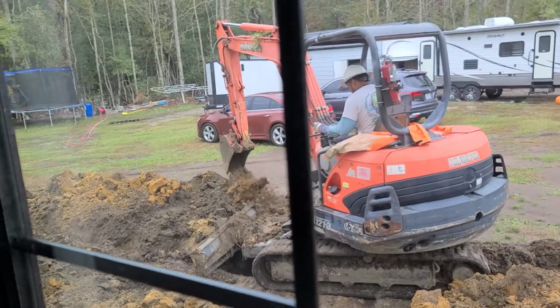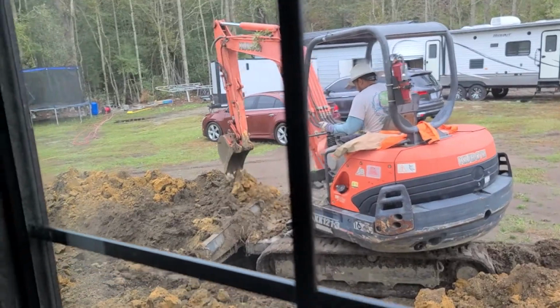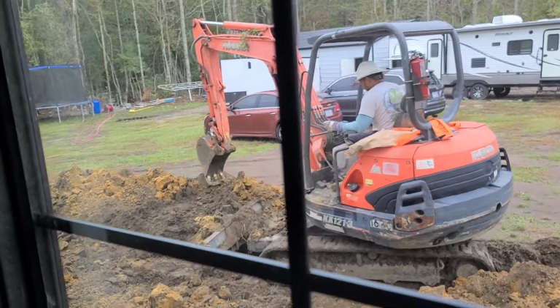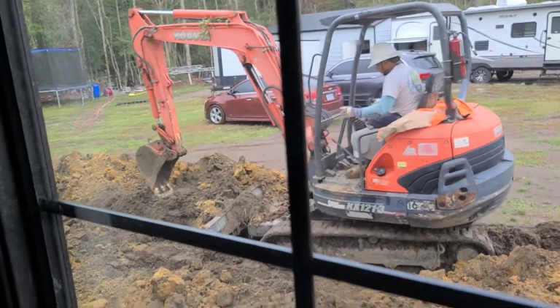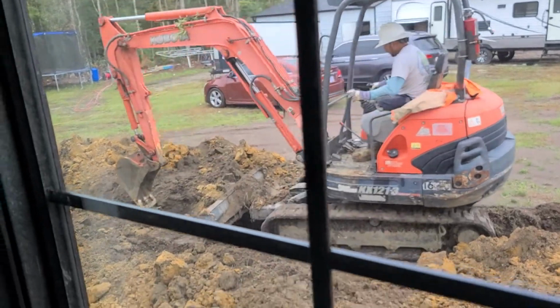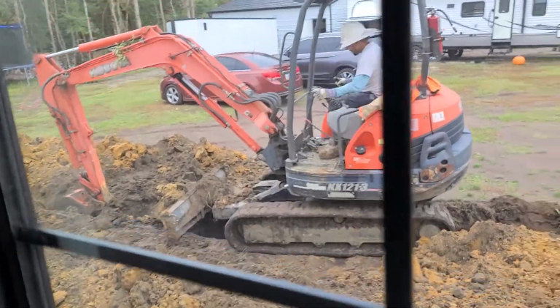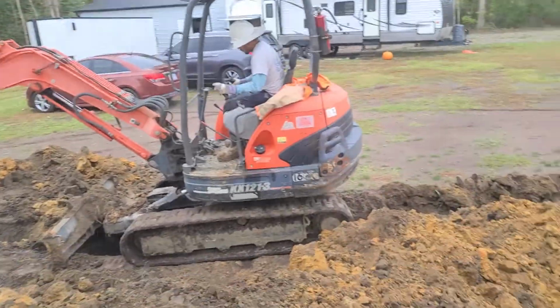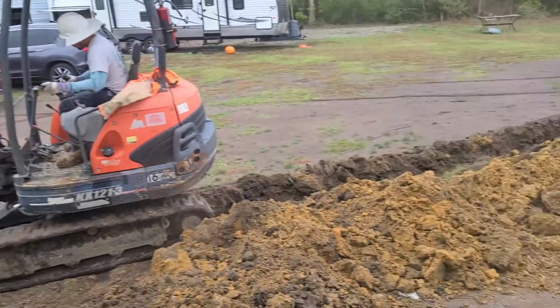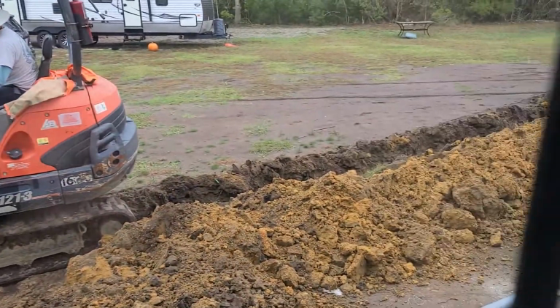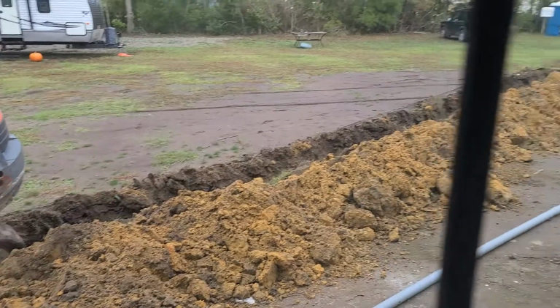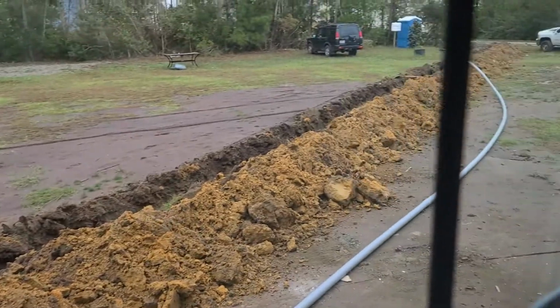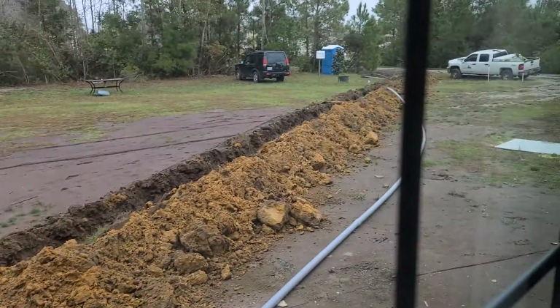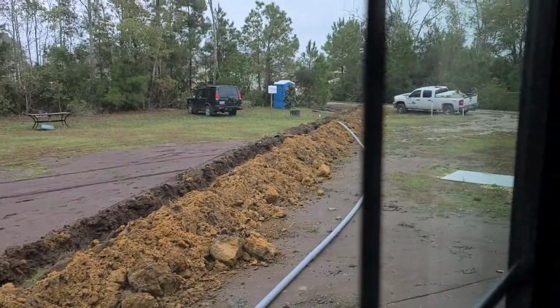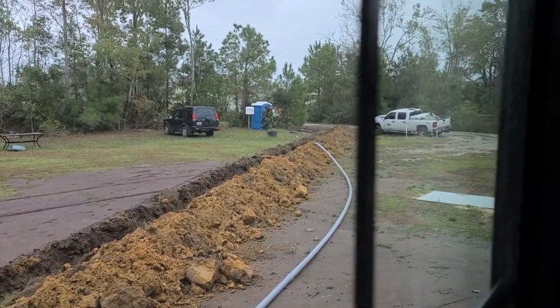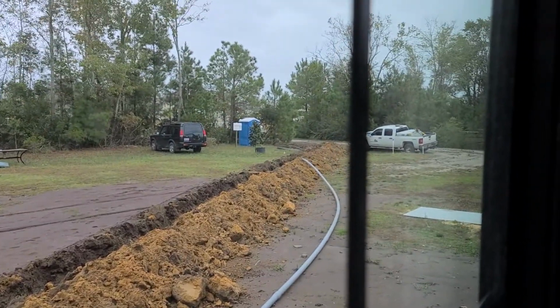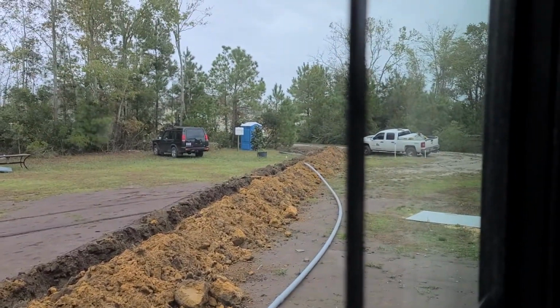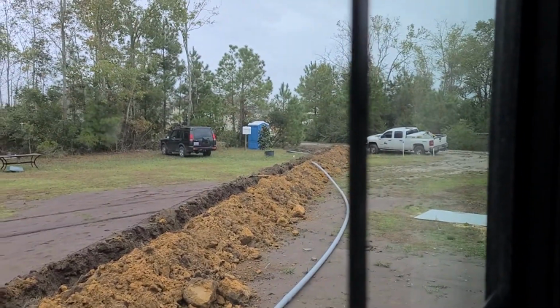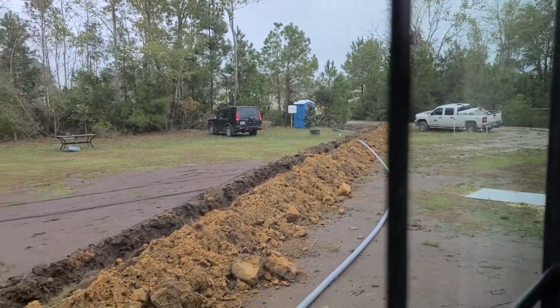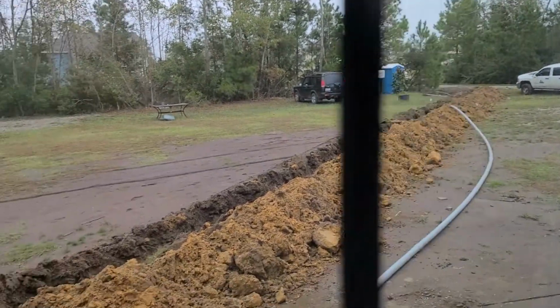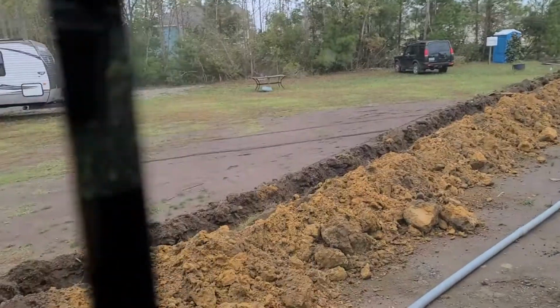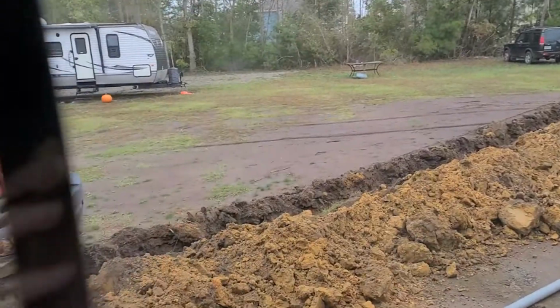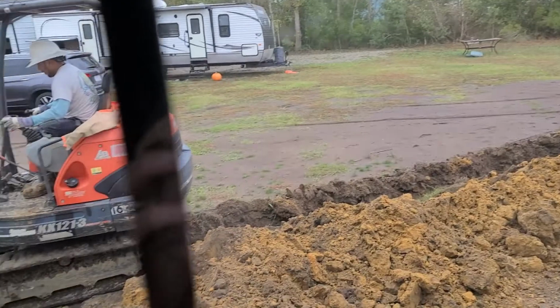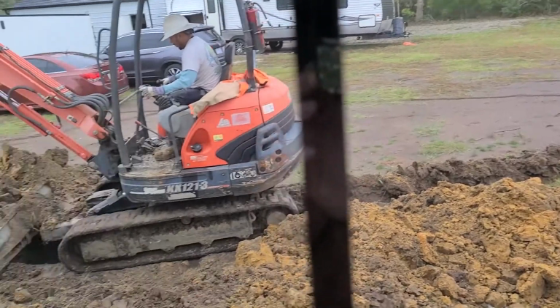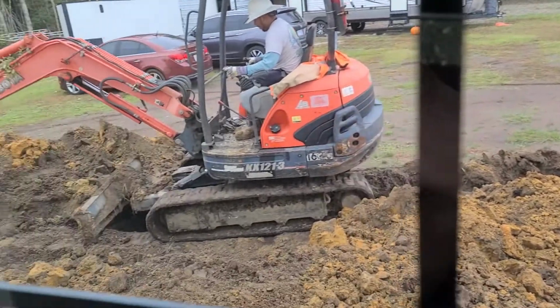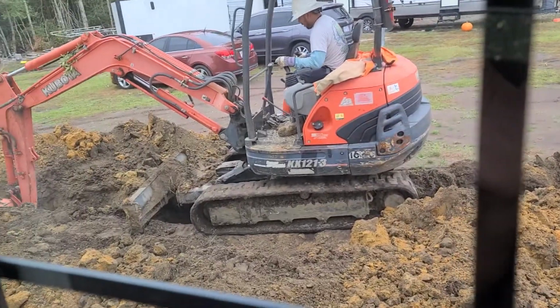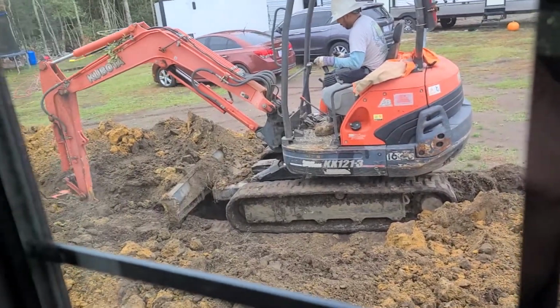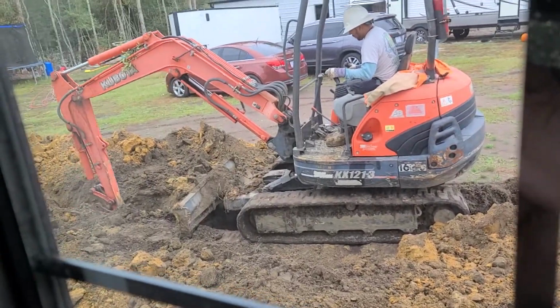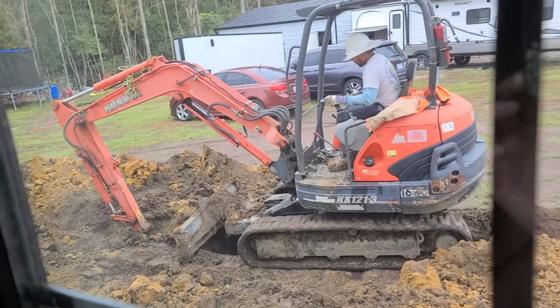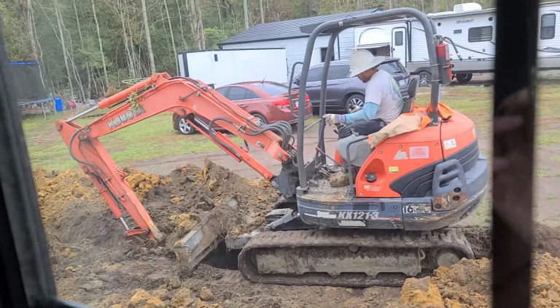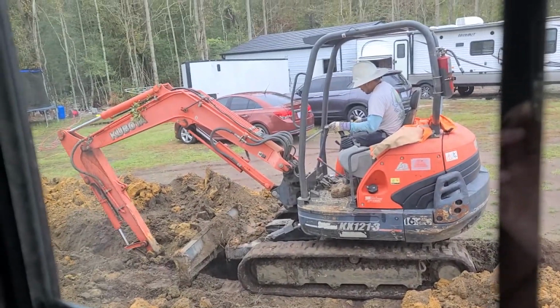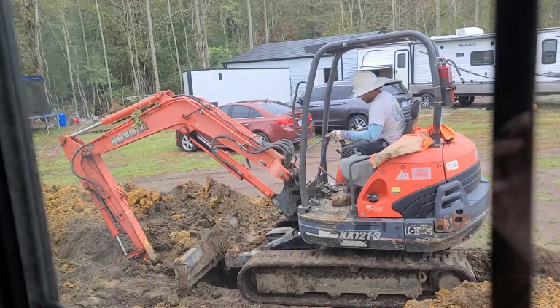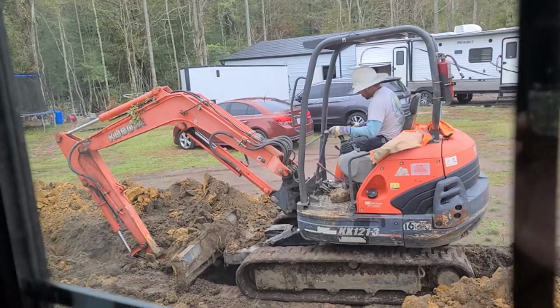Today's November 12th. We're getting power to the house. They dug that really quick actually. I thought they were gonna be here all day but within an hour they did it.